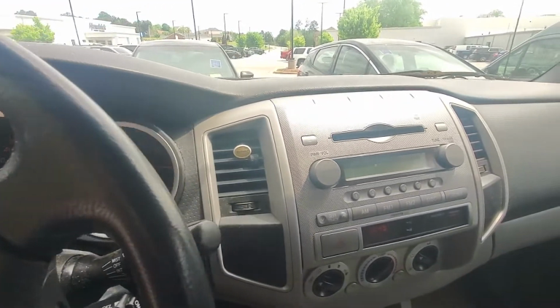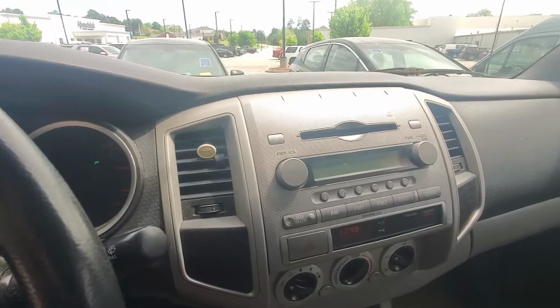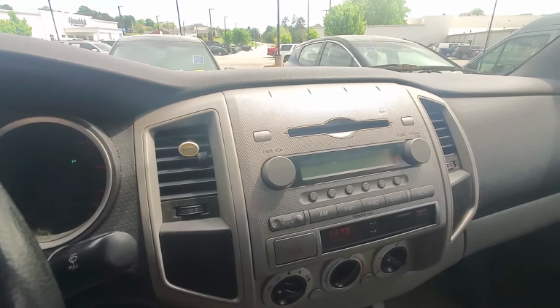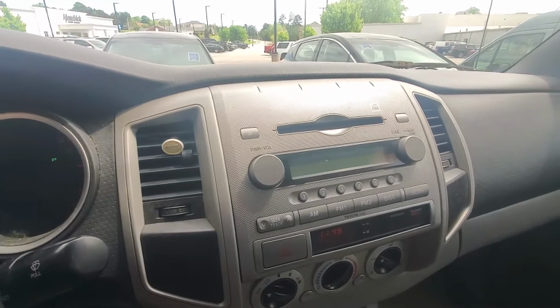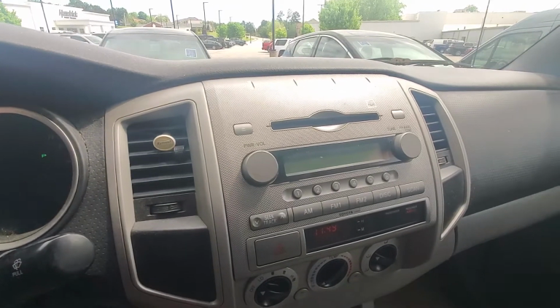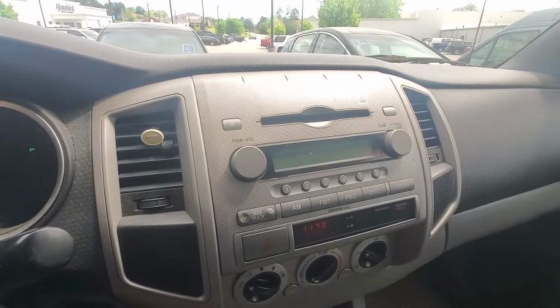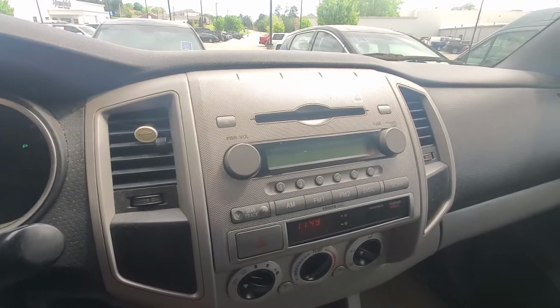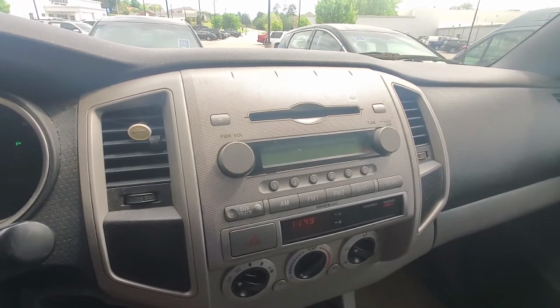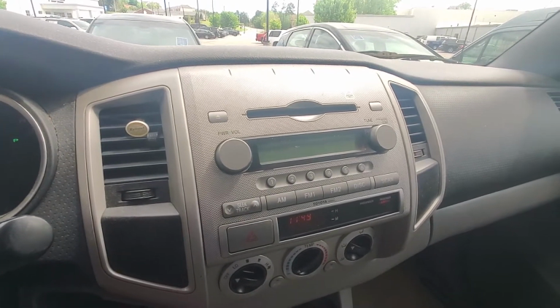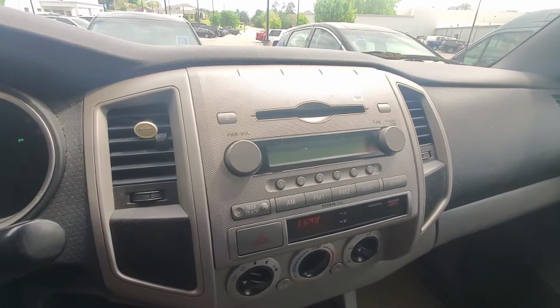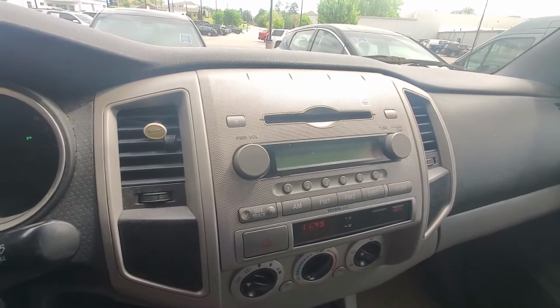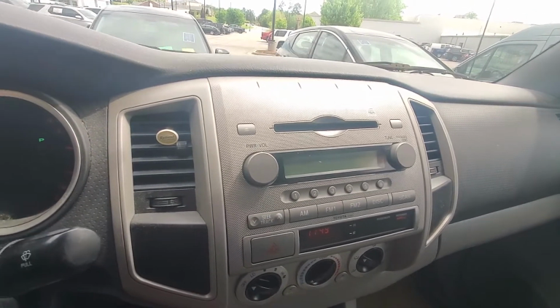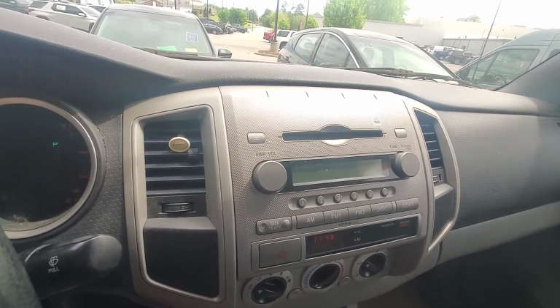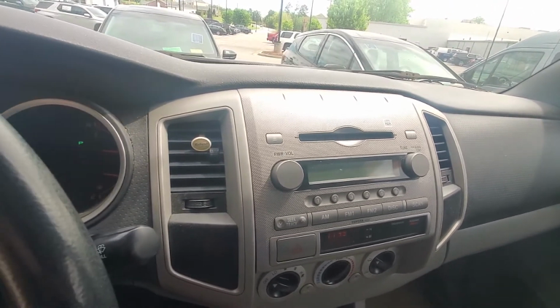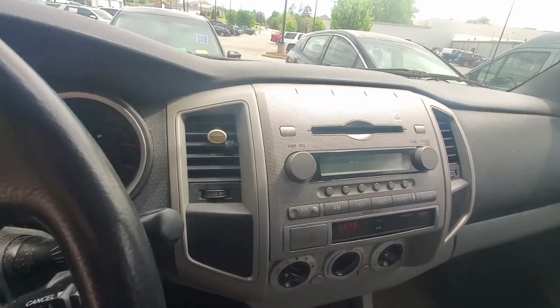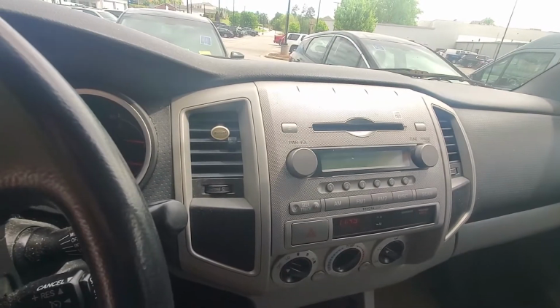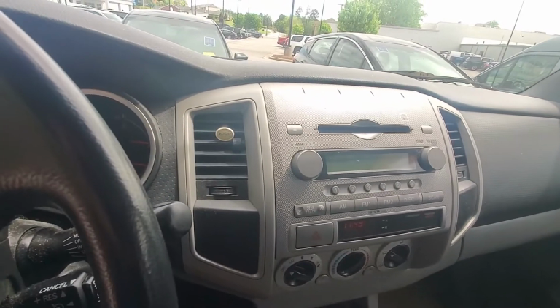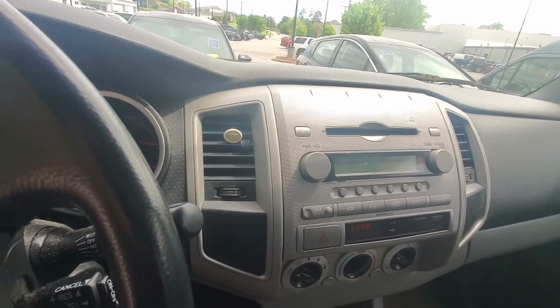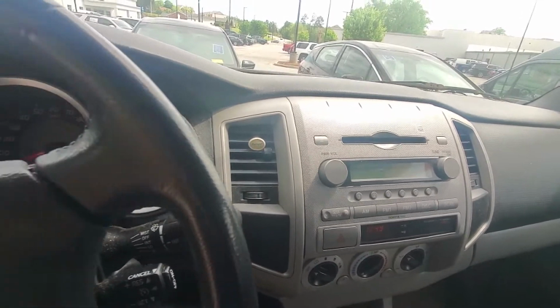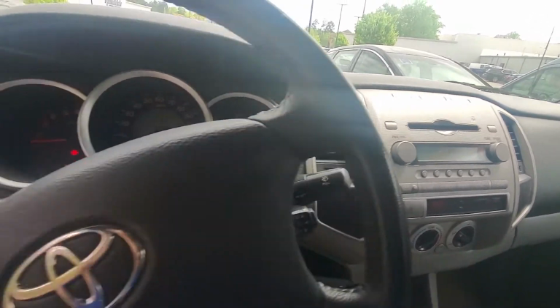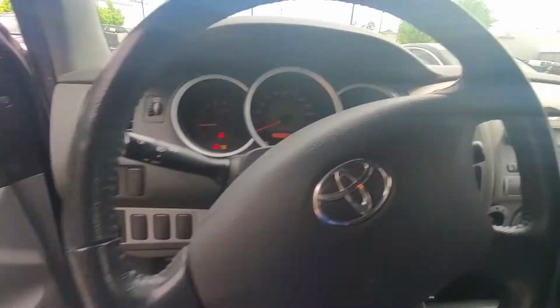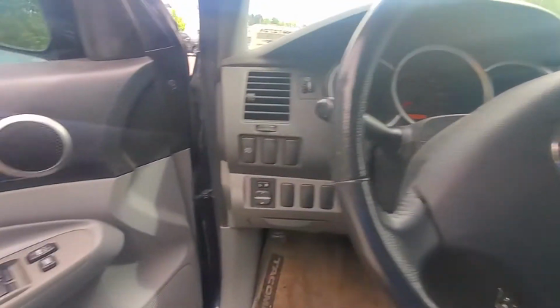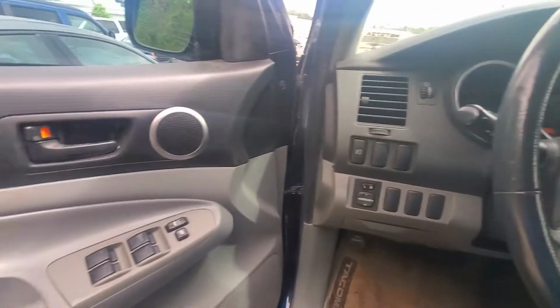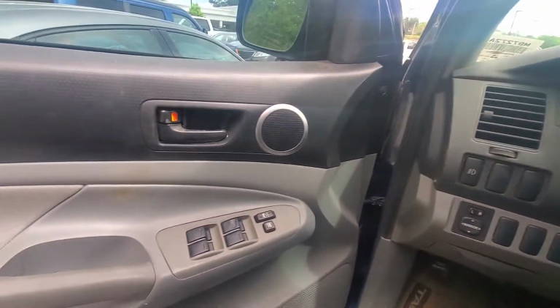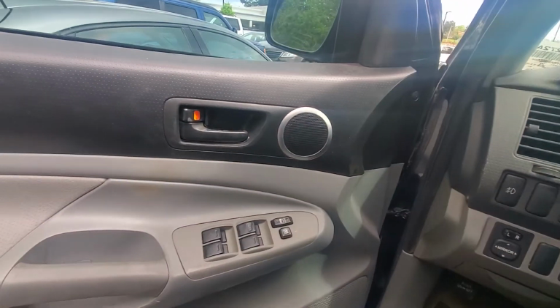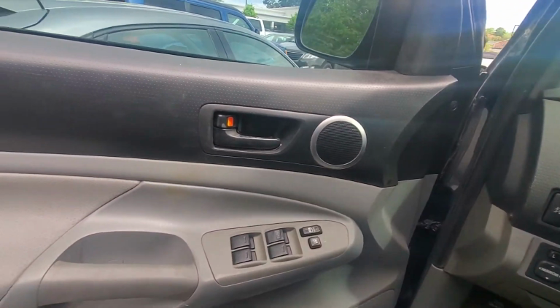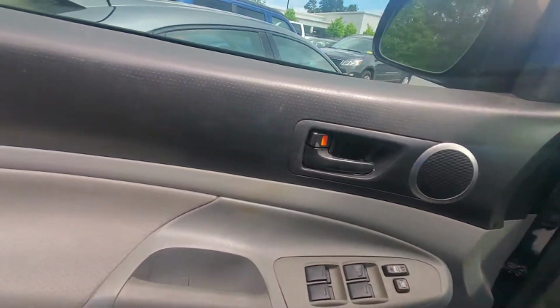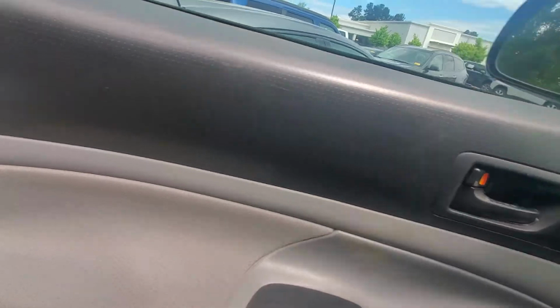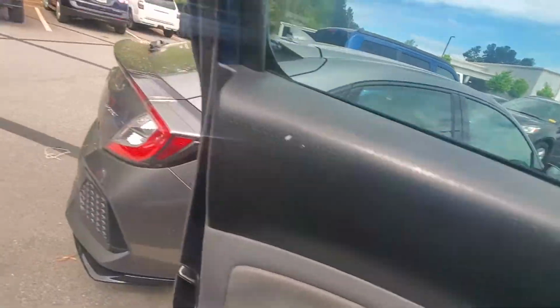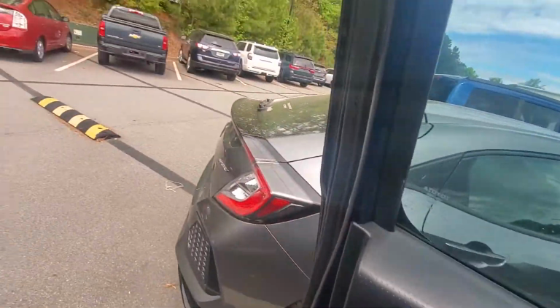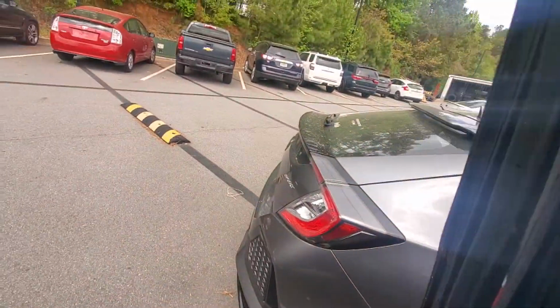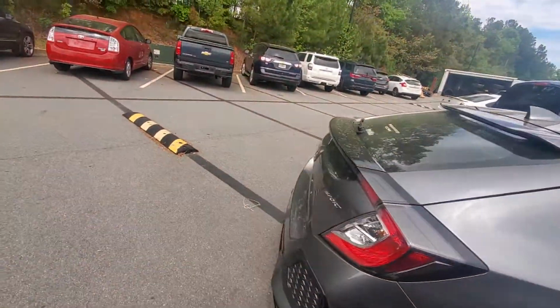It does have AM, FM radio, CD player, auxiliary ports. Now this is a dual cab, so it does have back seat for you.